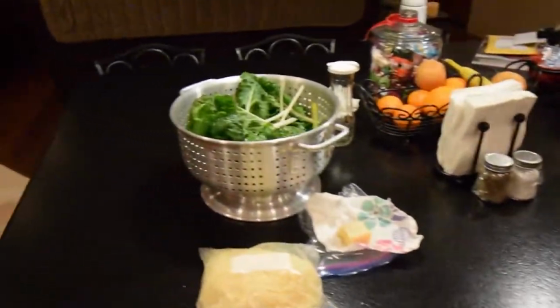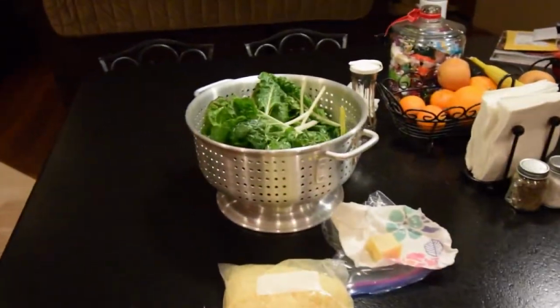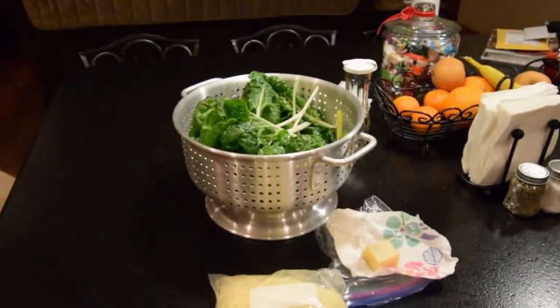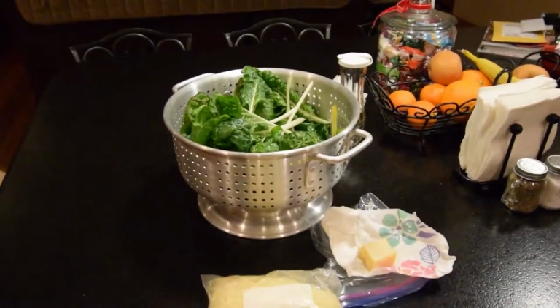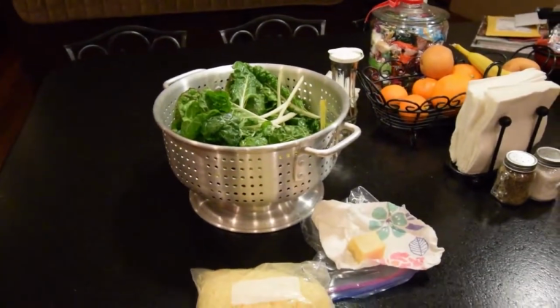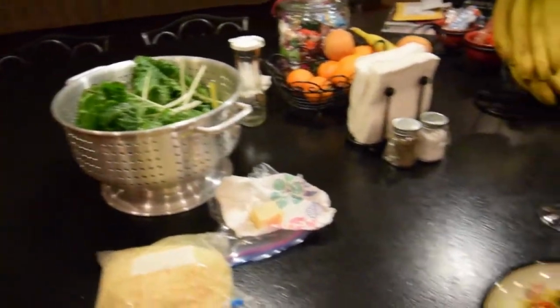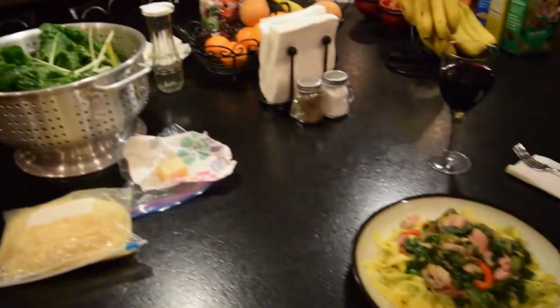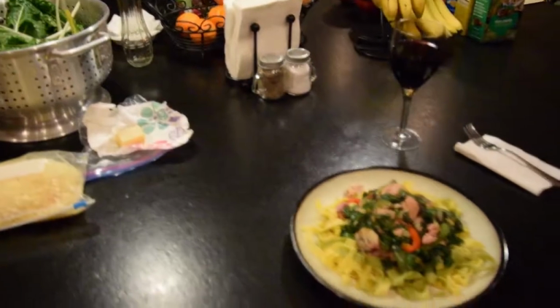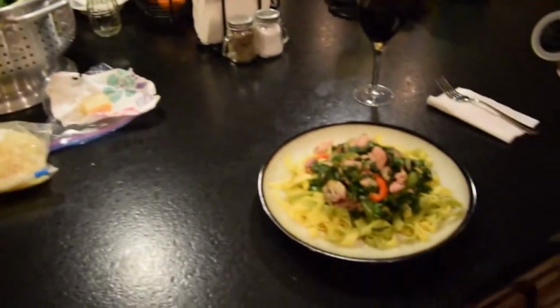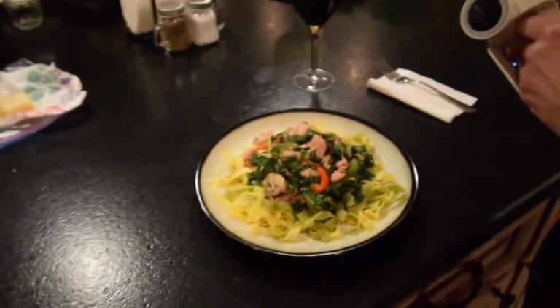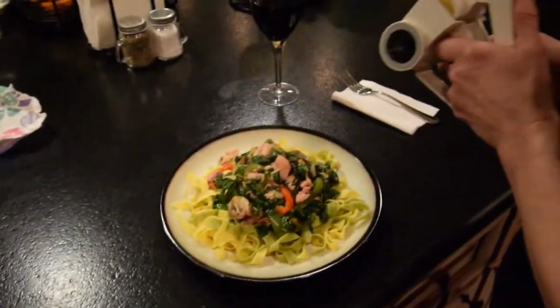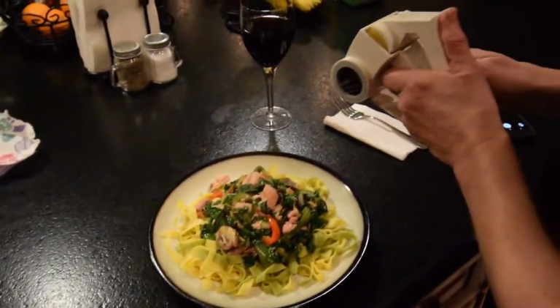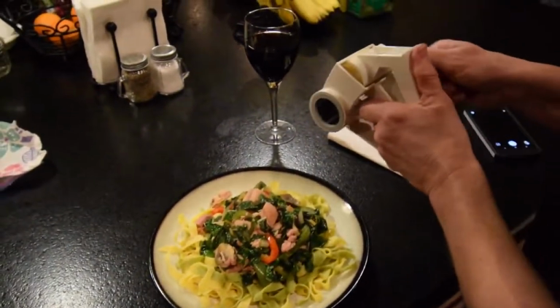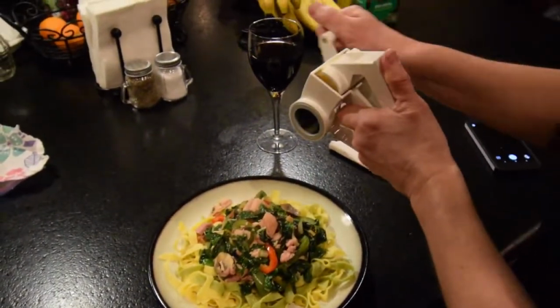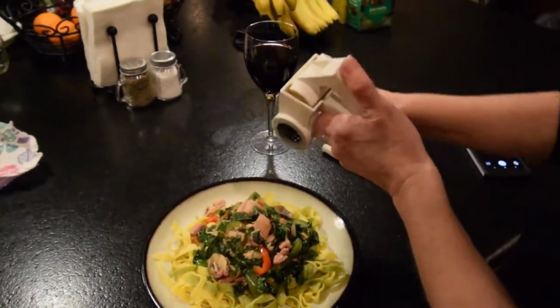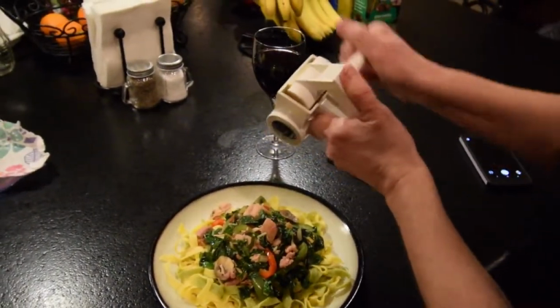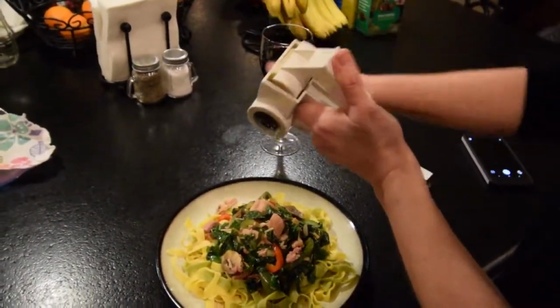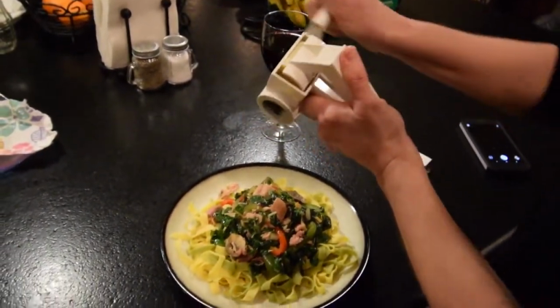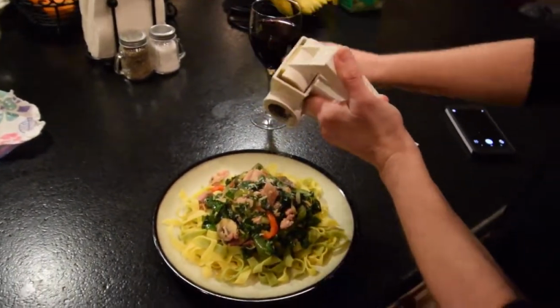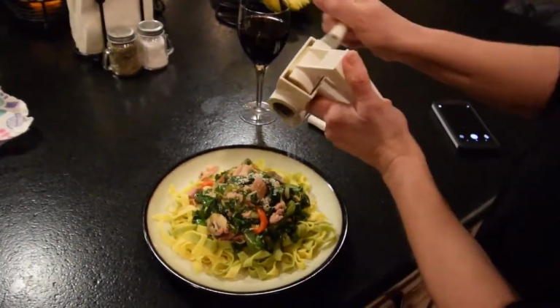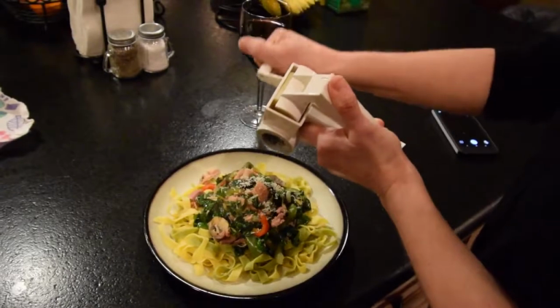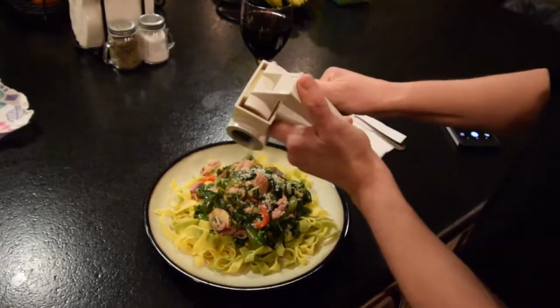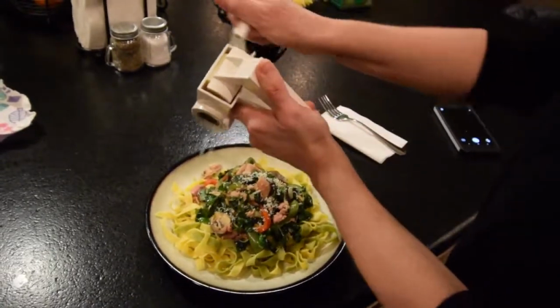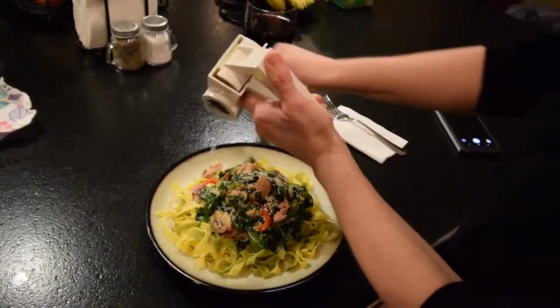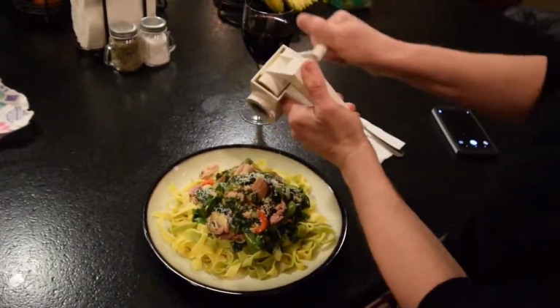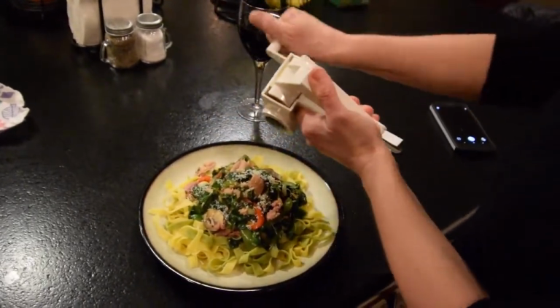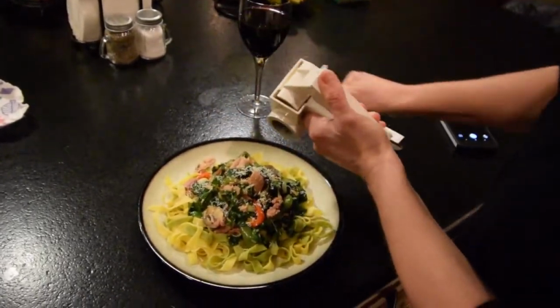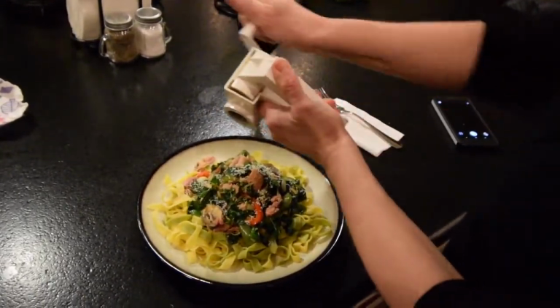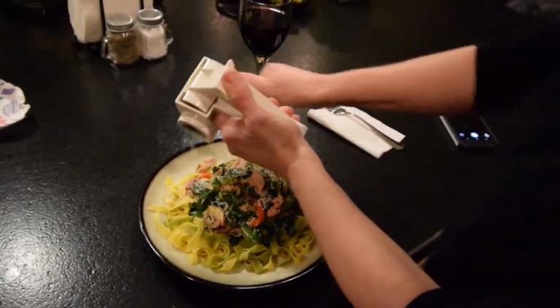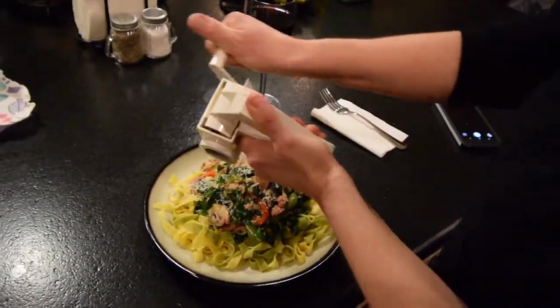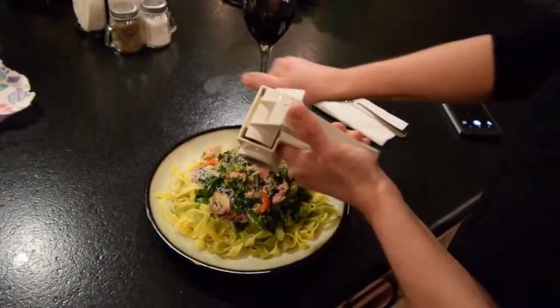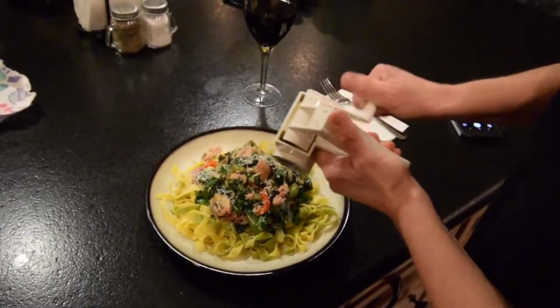There's still a lot of chard left in there. This is what the final product looks like. You have to put your fresh parmesan on there.